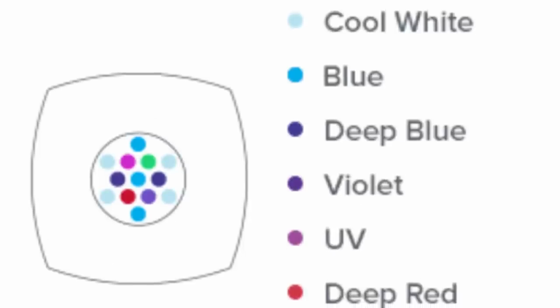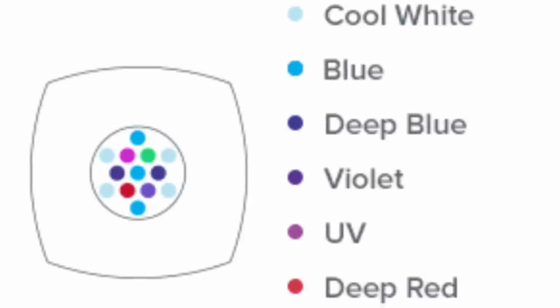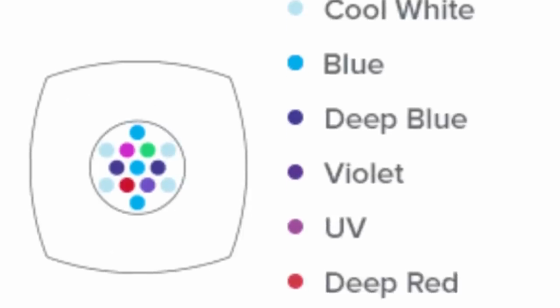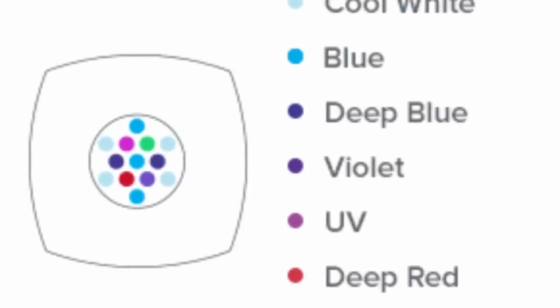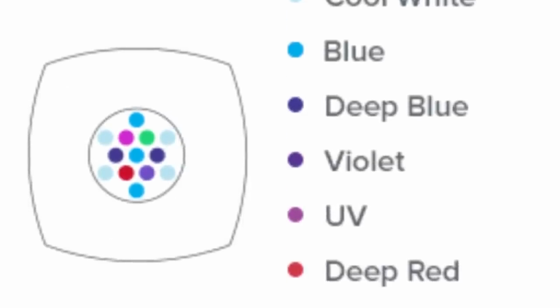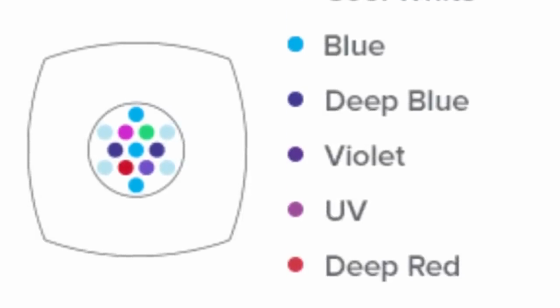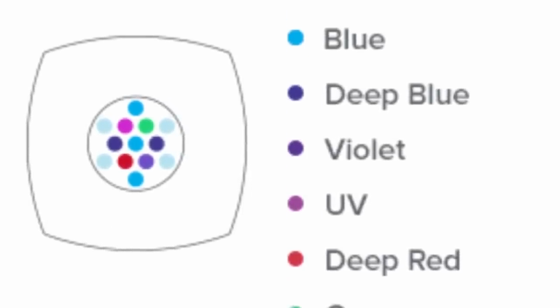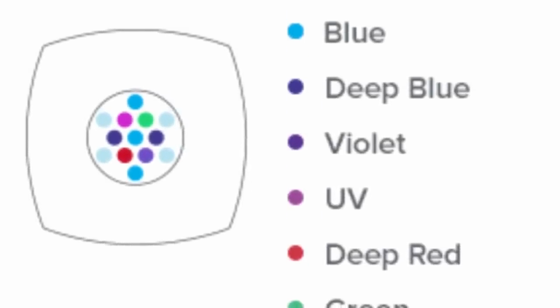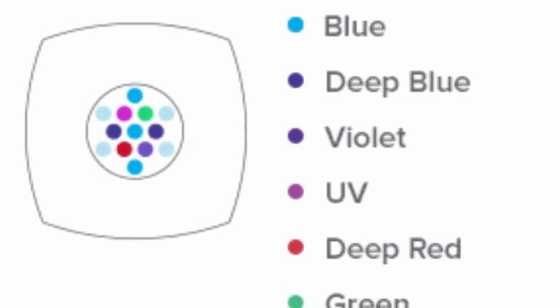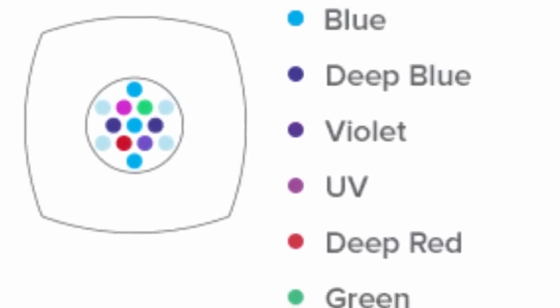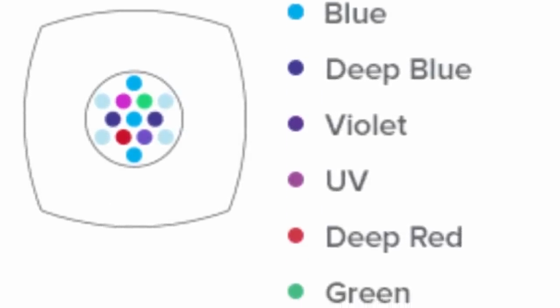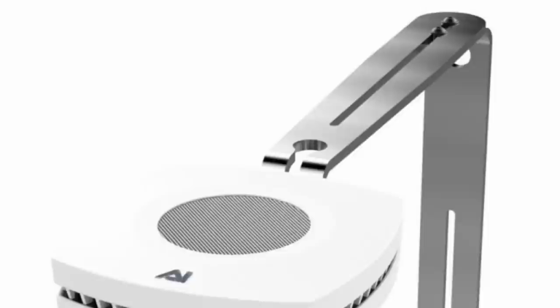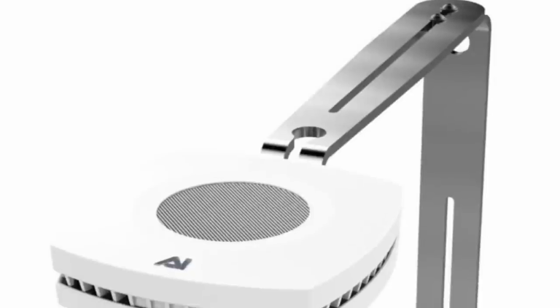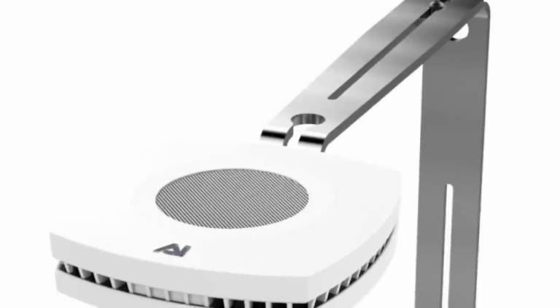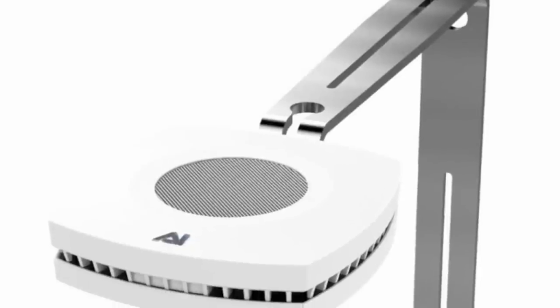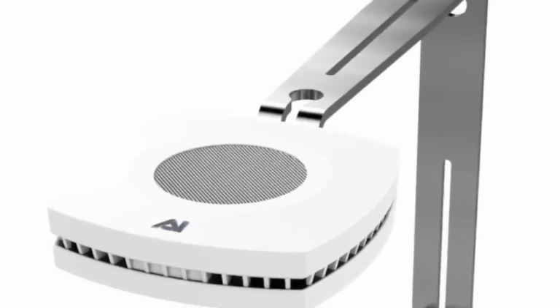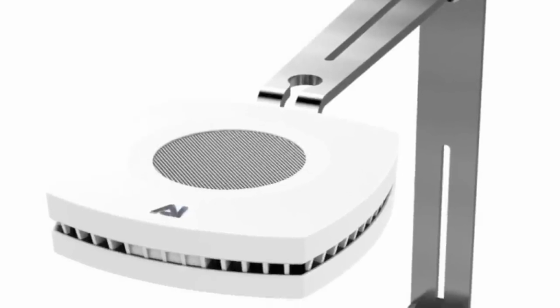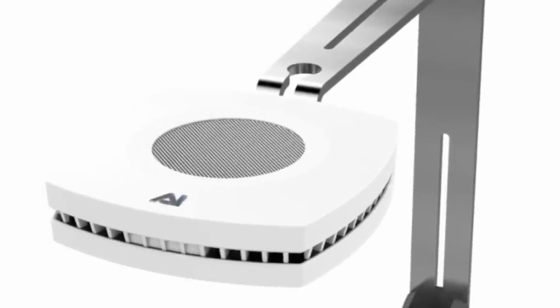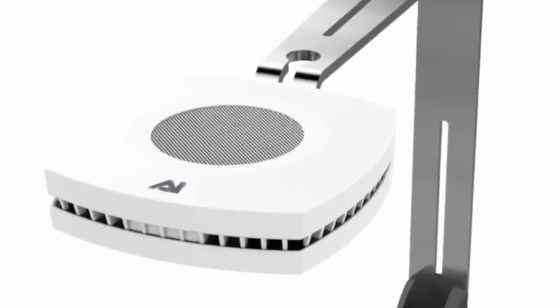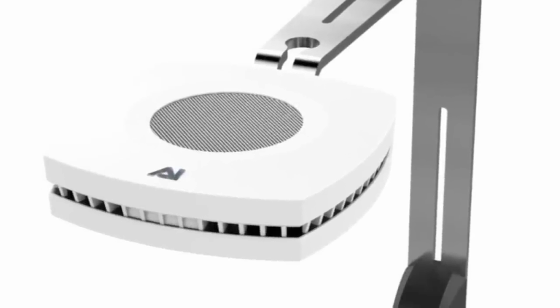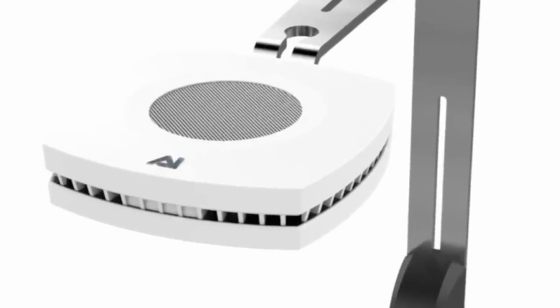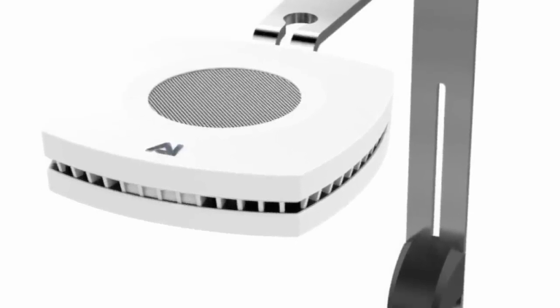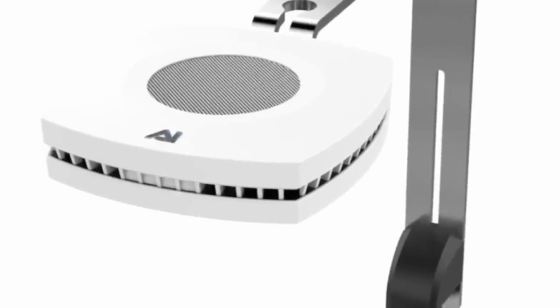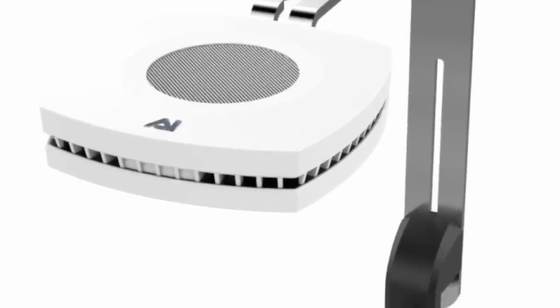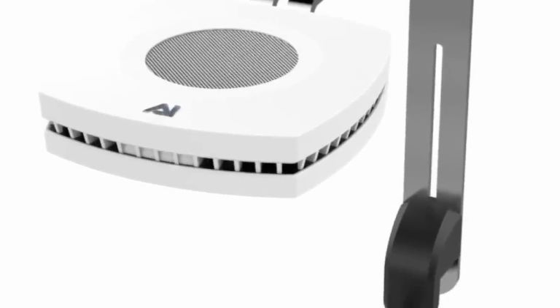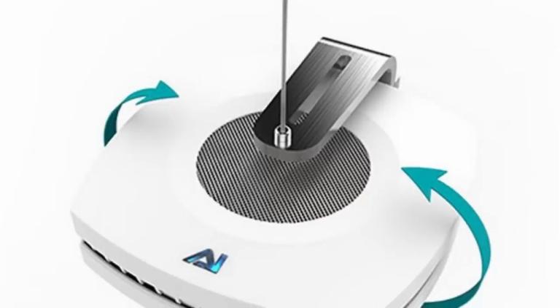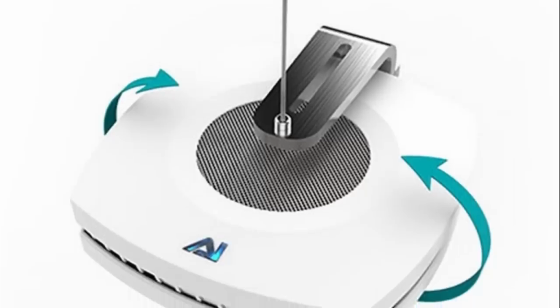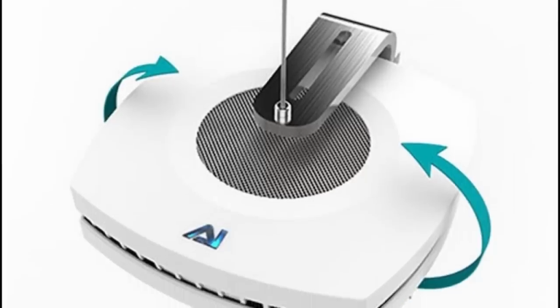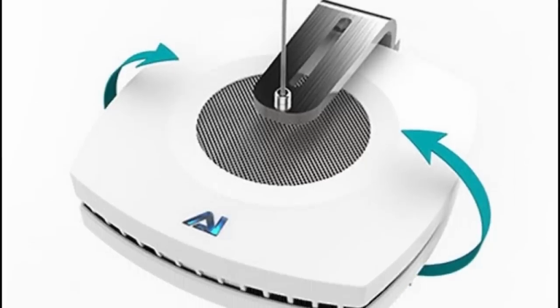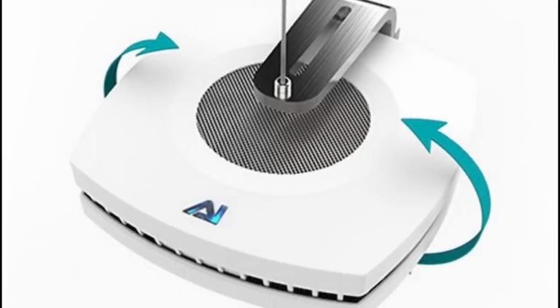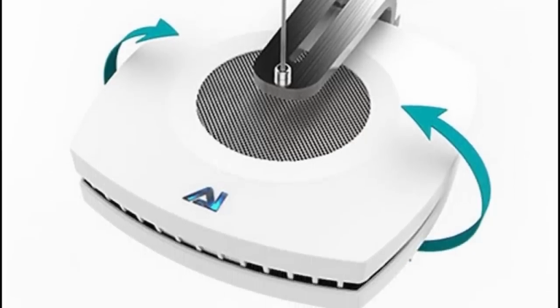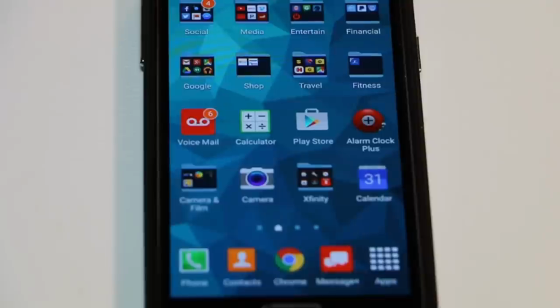The AI Prime uses a wide array of LED technology. You can hang the light with the Aqua Illumination AI Prime tank mount or the AI Prime hanging kit.